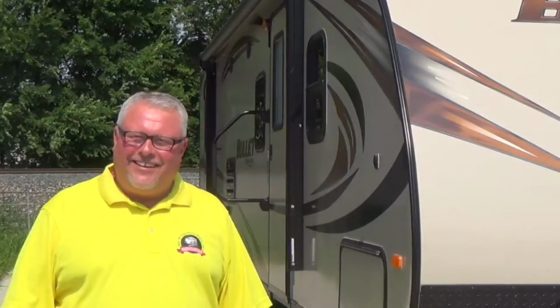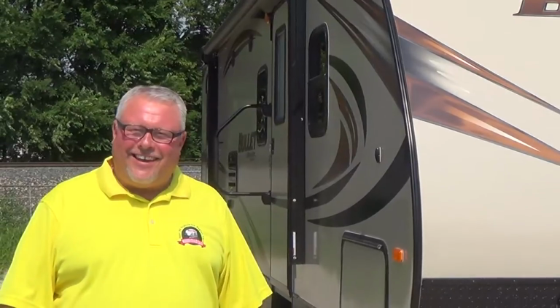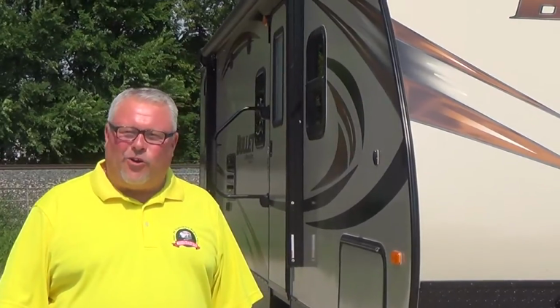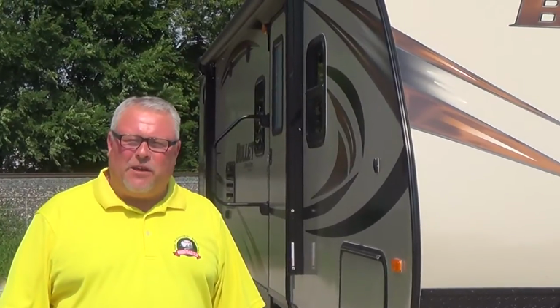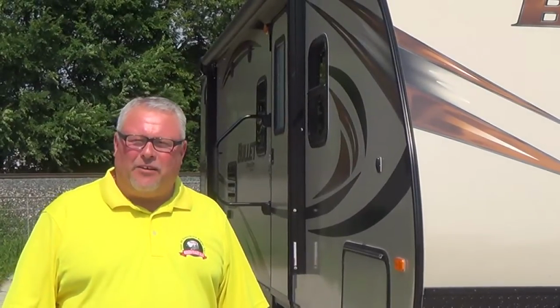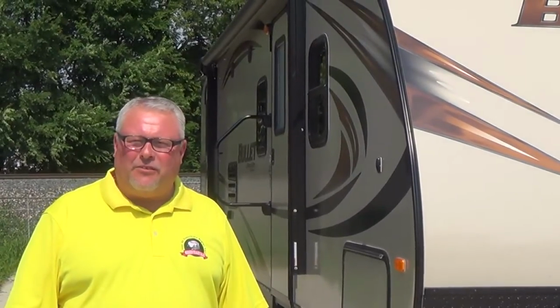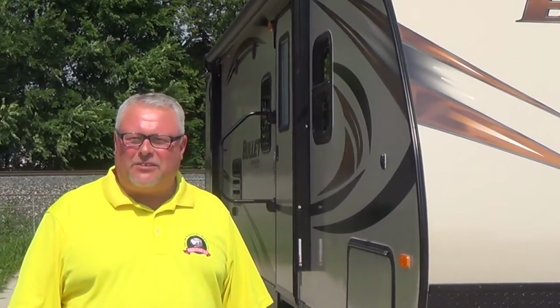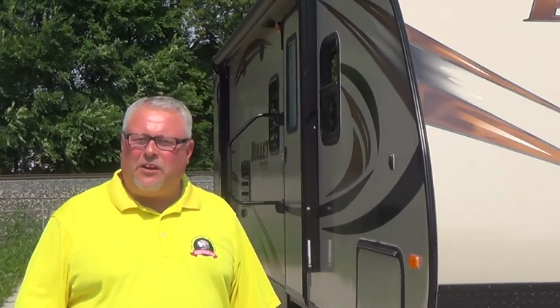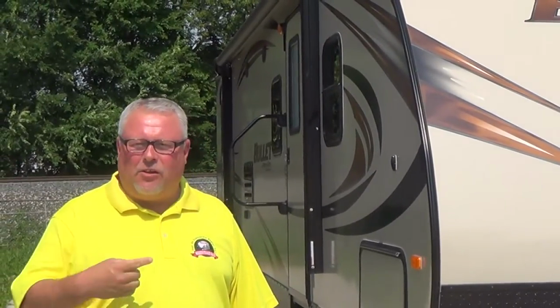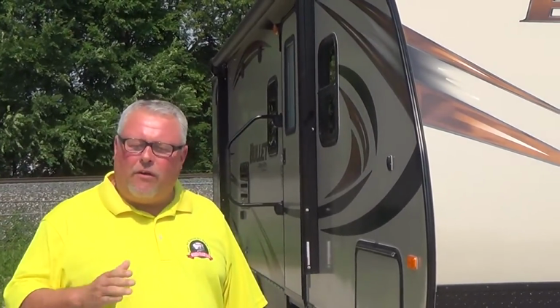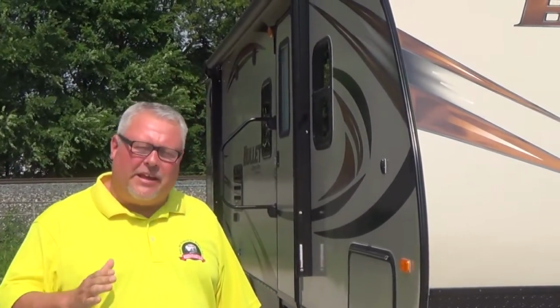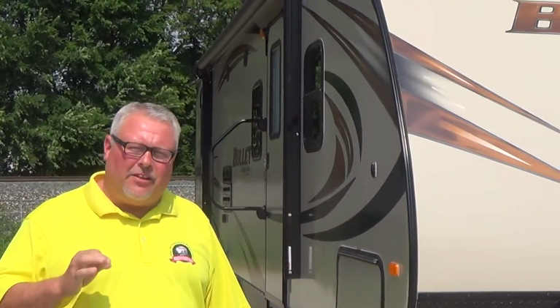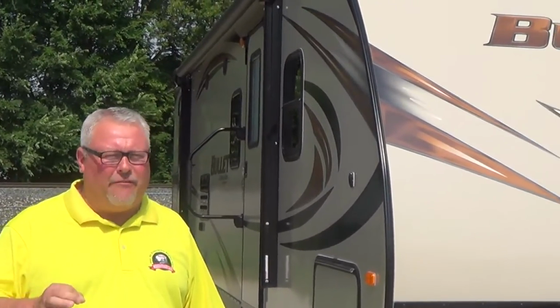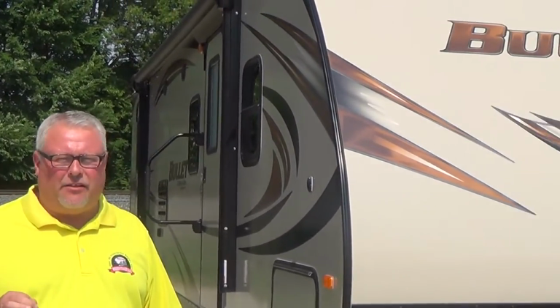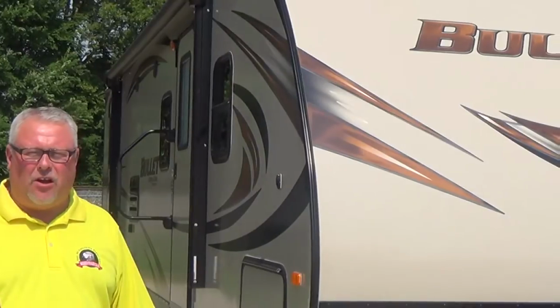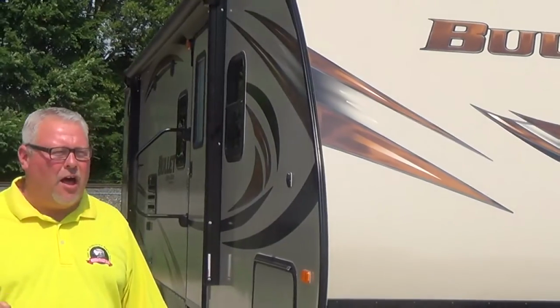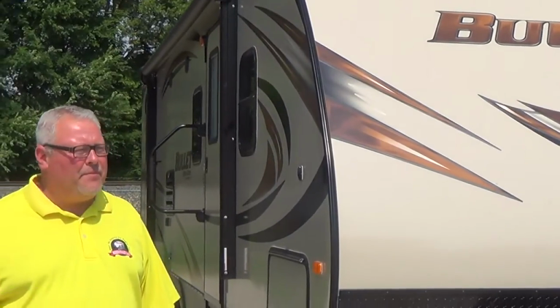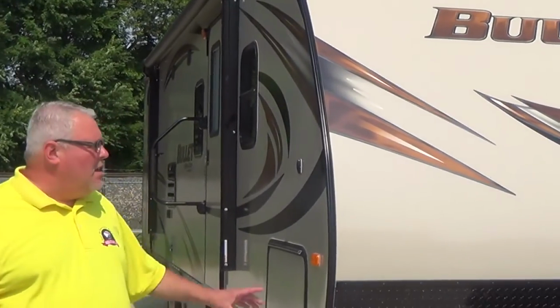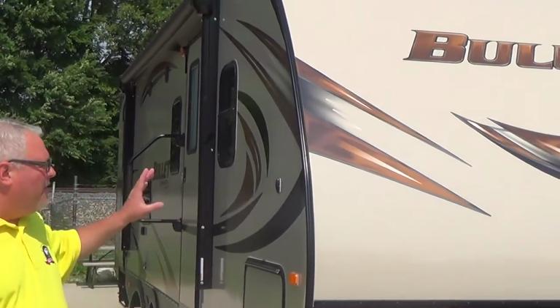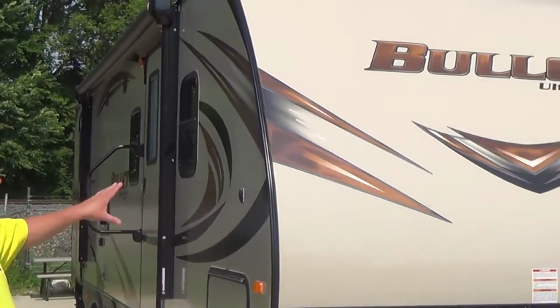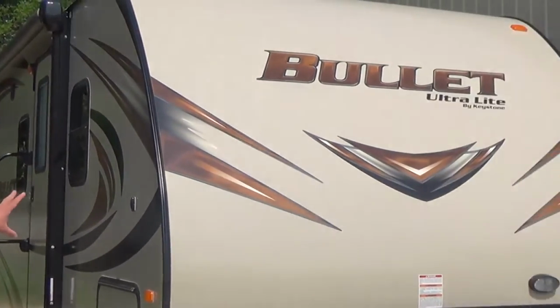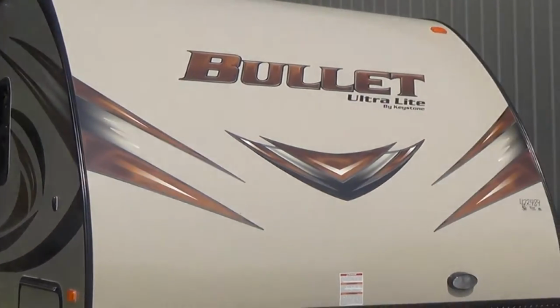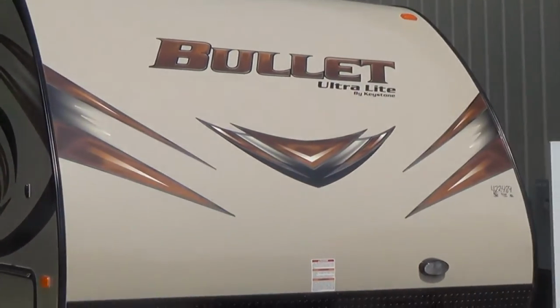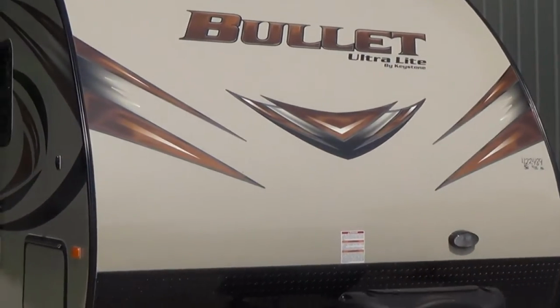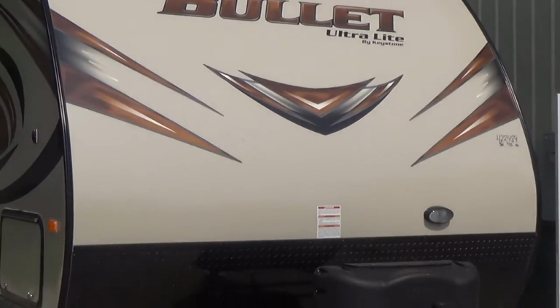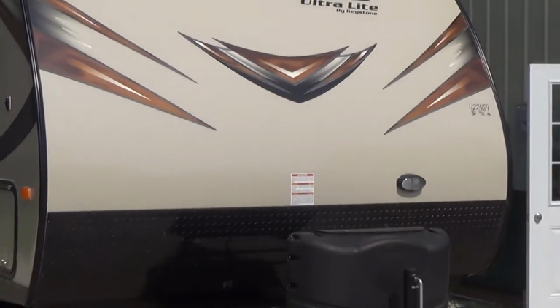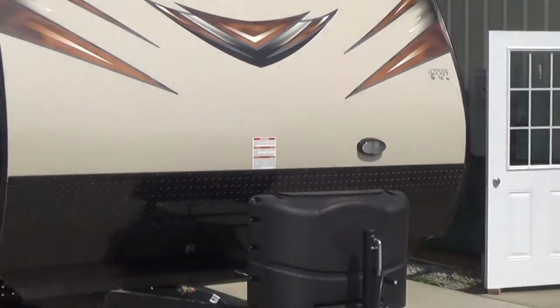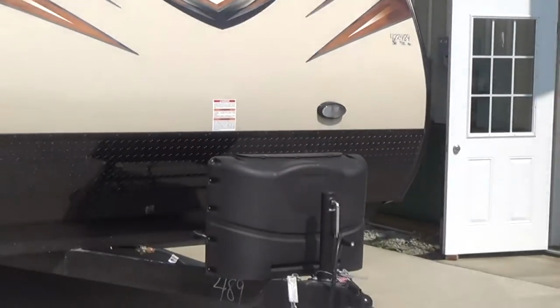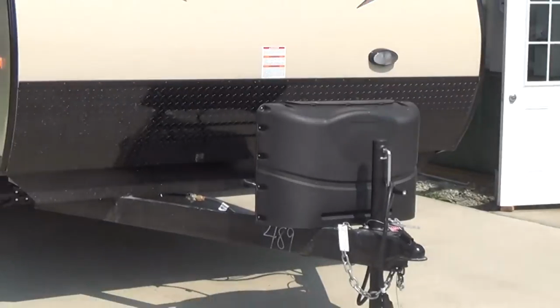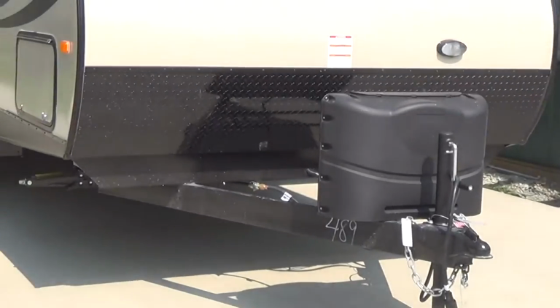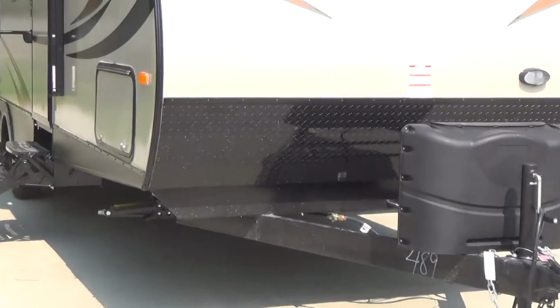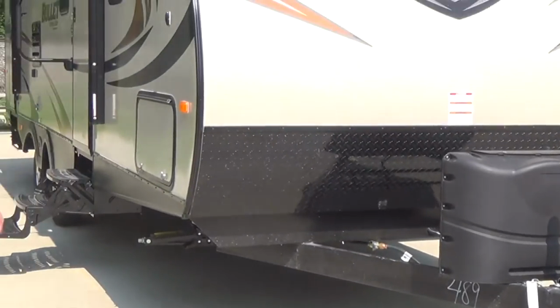Hello, Chris Smith, Modern Trailer Sales here. We're going to take a look at one of our best selling travel trailers here on our lot. This is a brand new 2015 Keystone Bullitt Model 272 Travel Trailer.